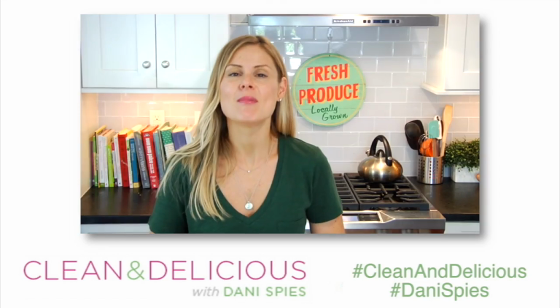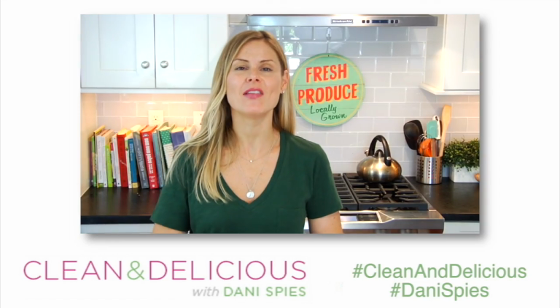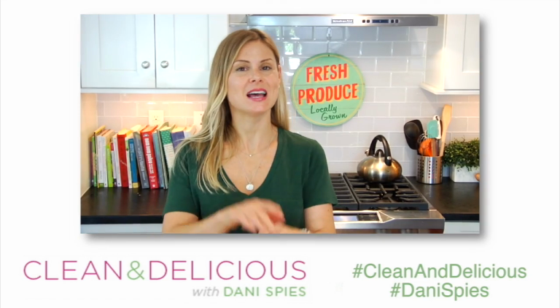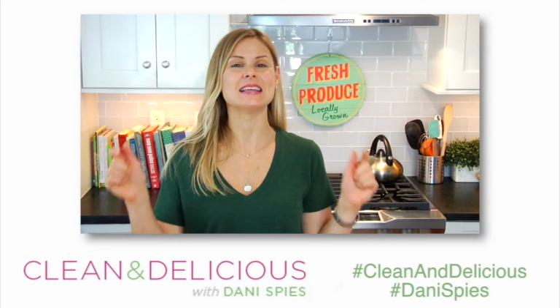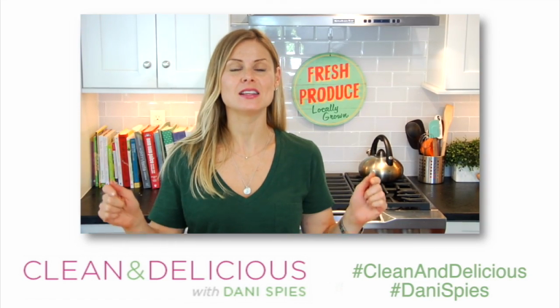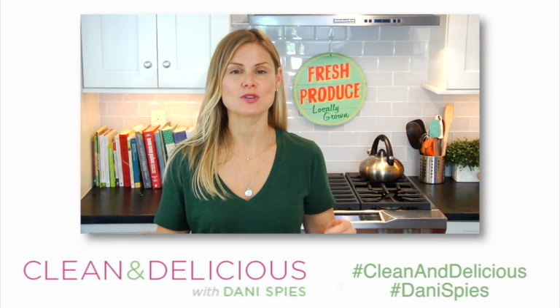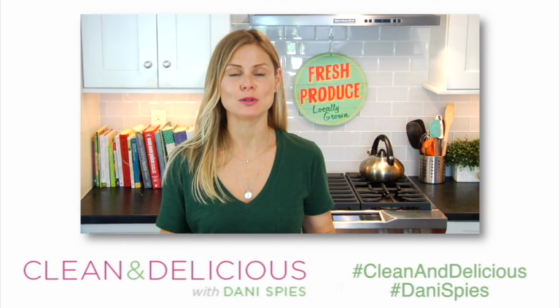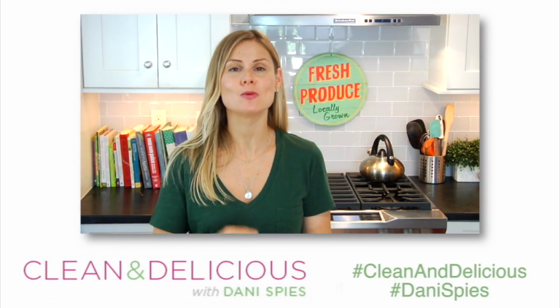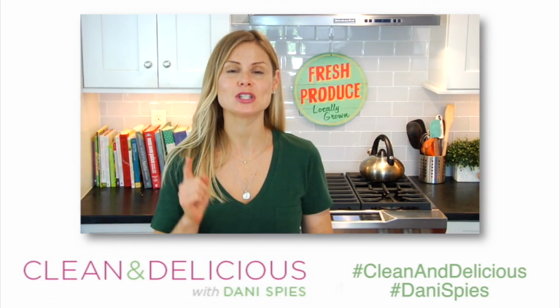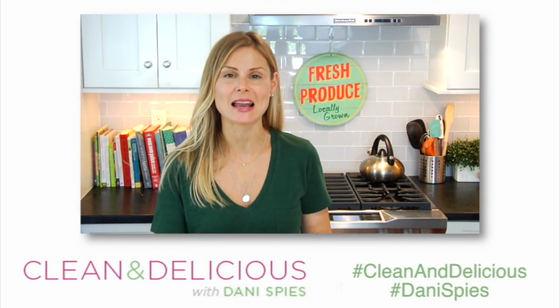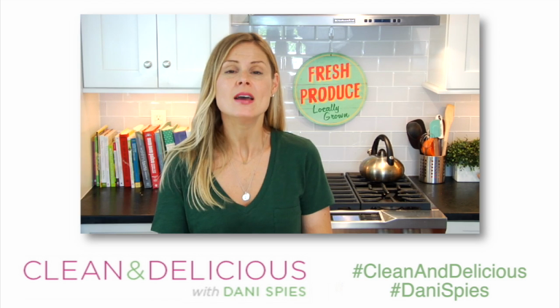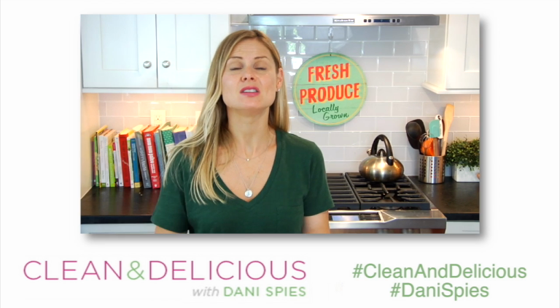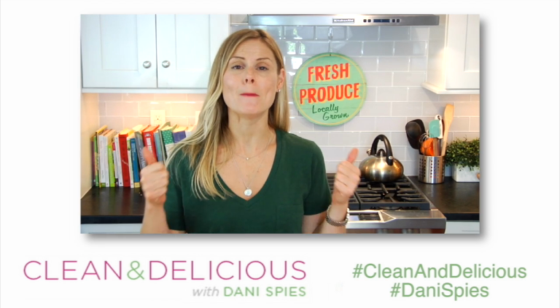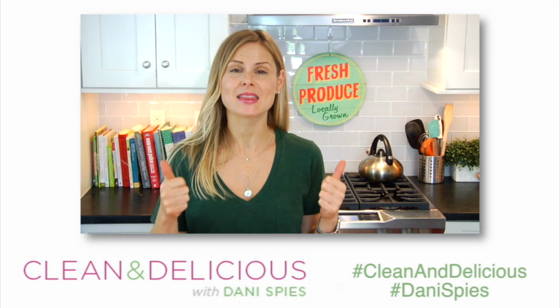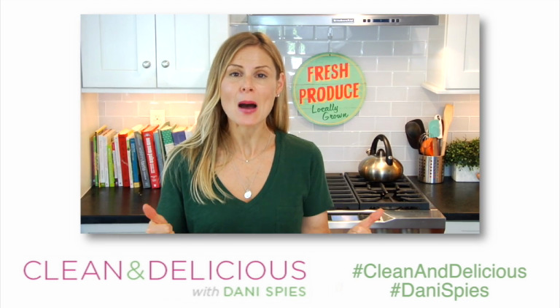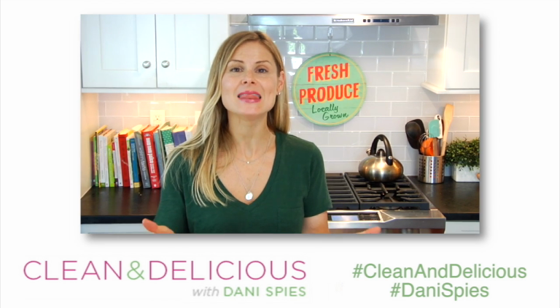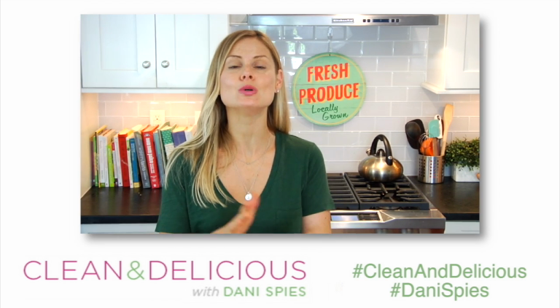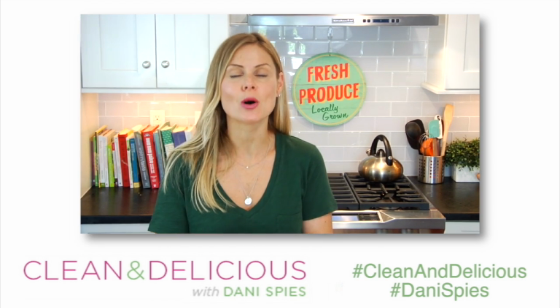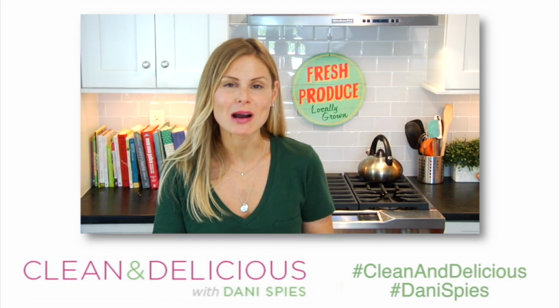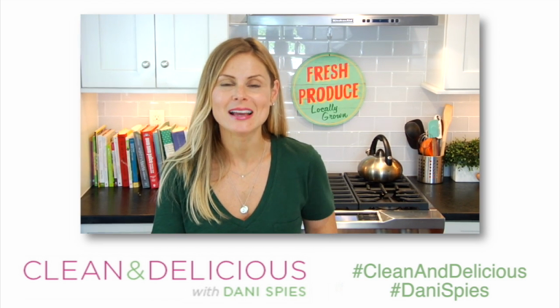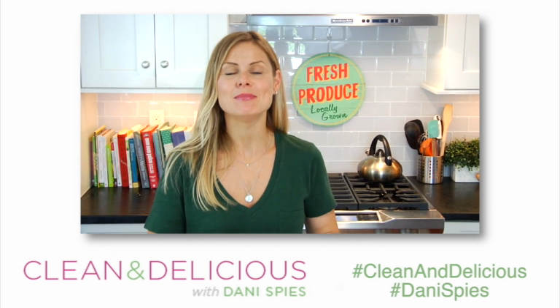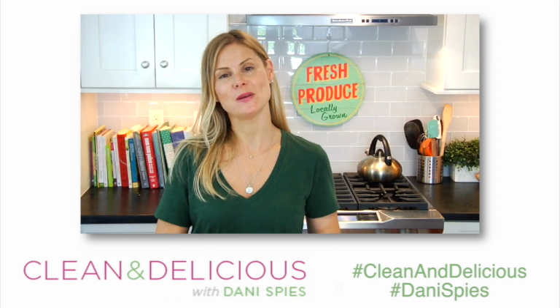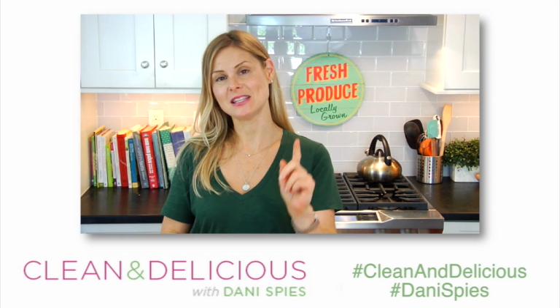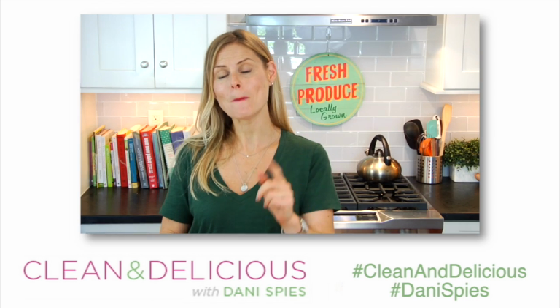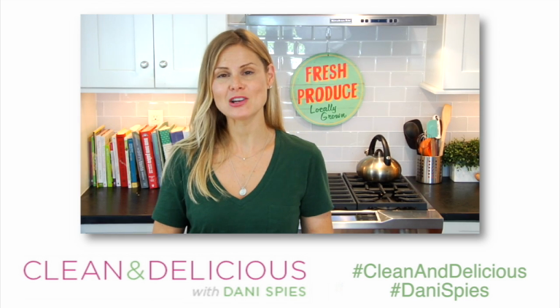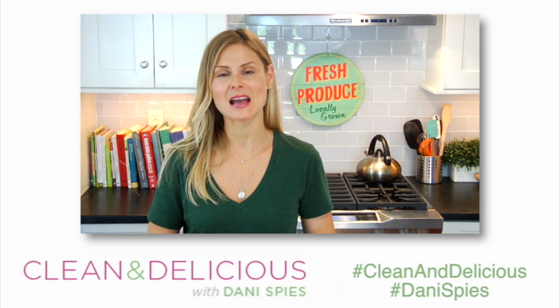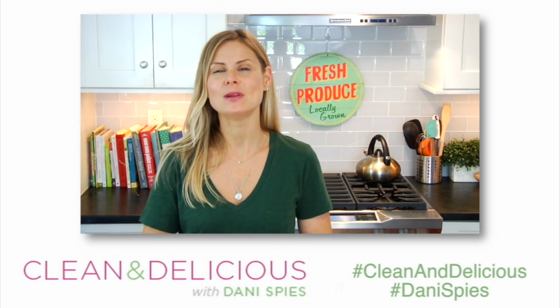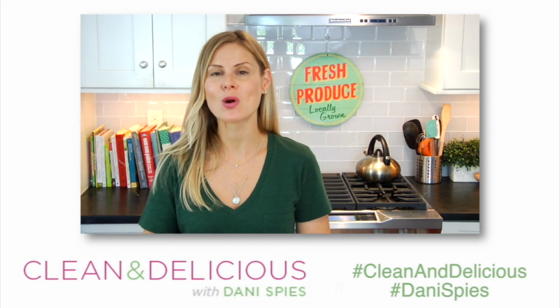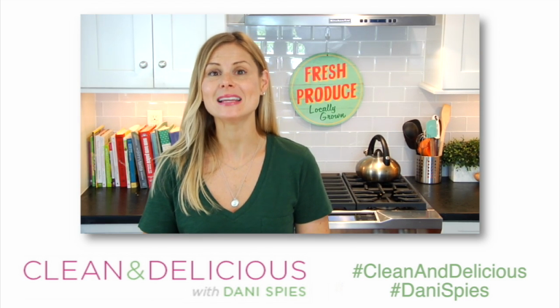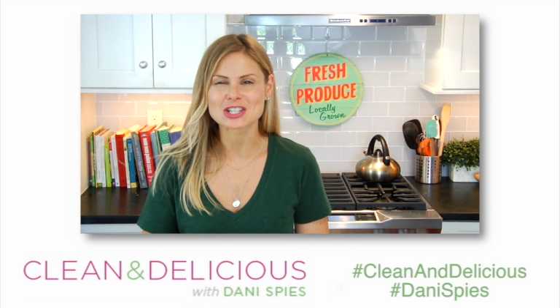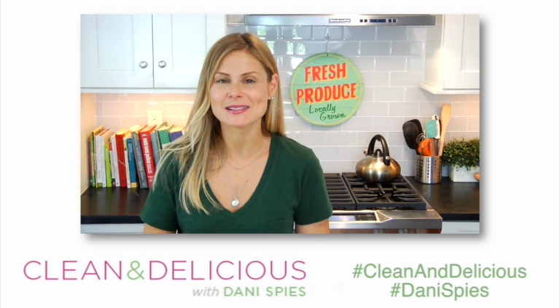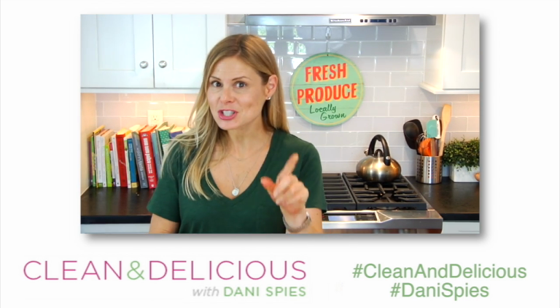I'm going to leave all the details down in the description box below, so make sure to check that out. Give this video a big thumbs up and thank you so much for watching. I'm Dani Spies — I'll see you back here next time with some more clean and deliciousness. Cheers!